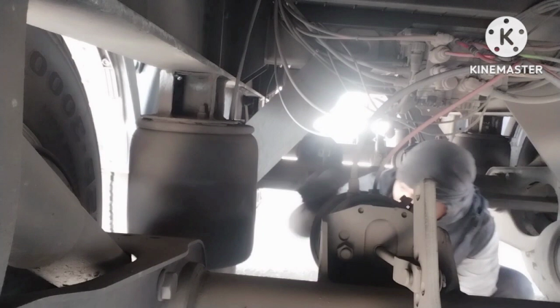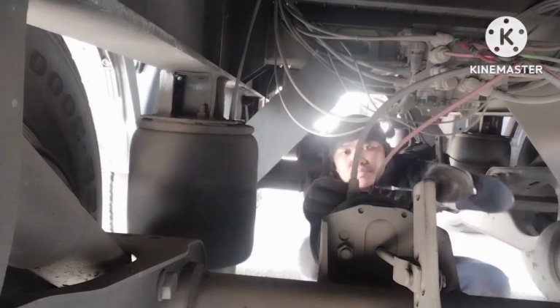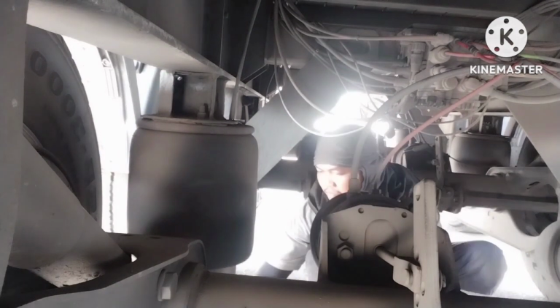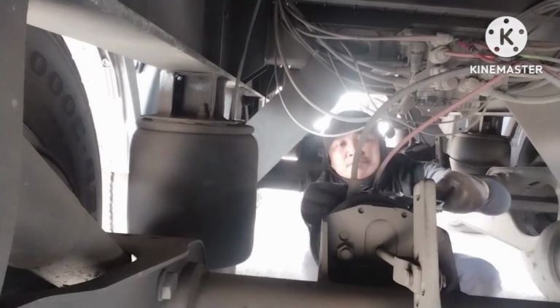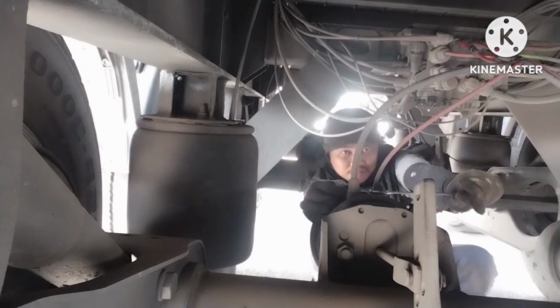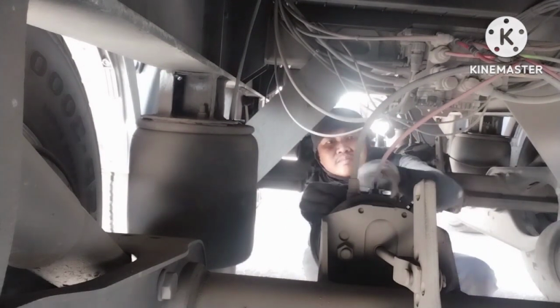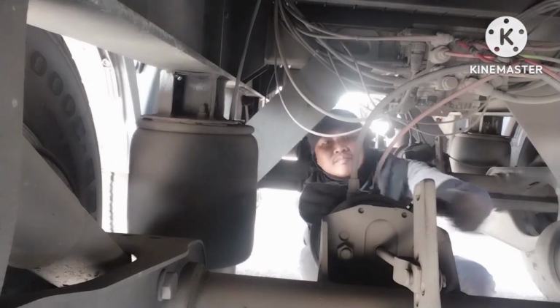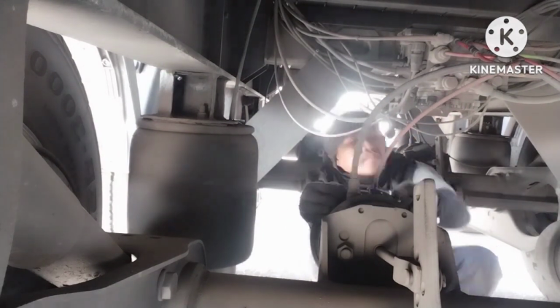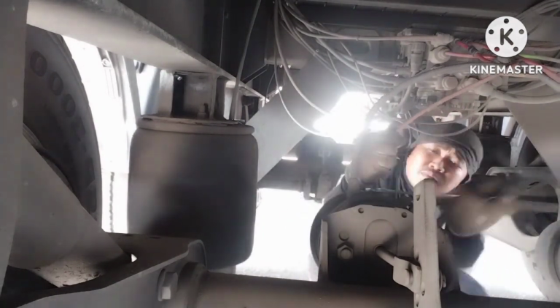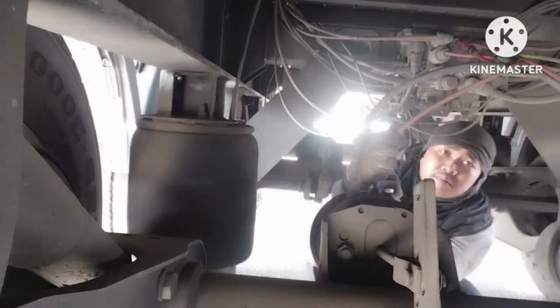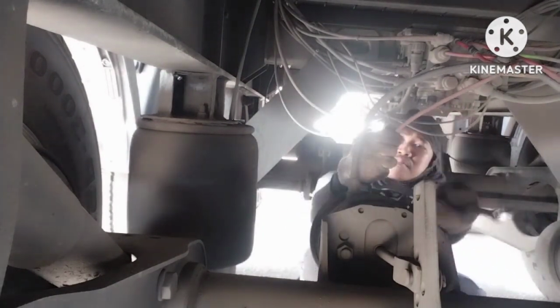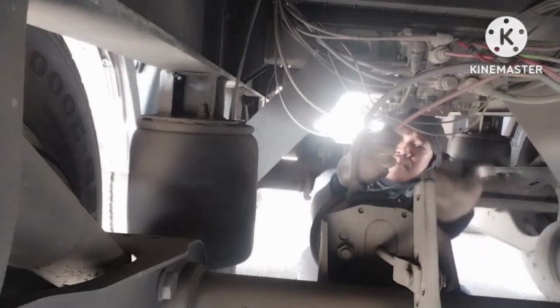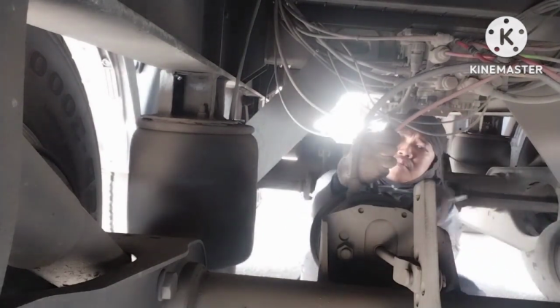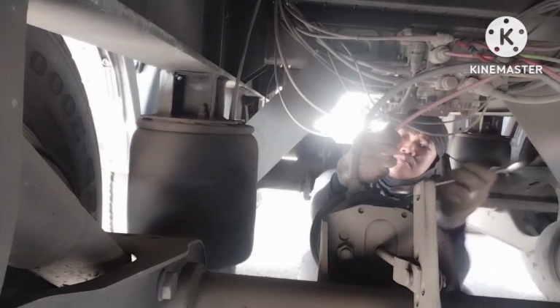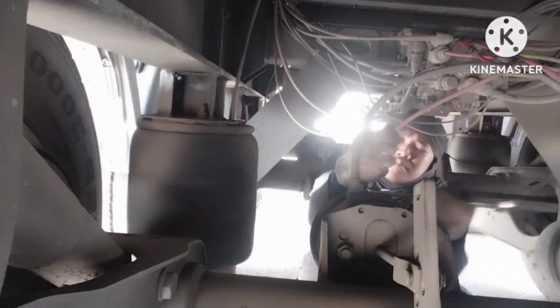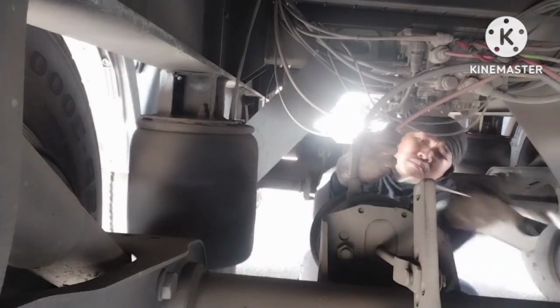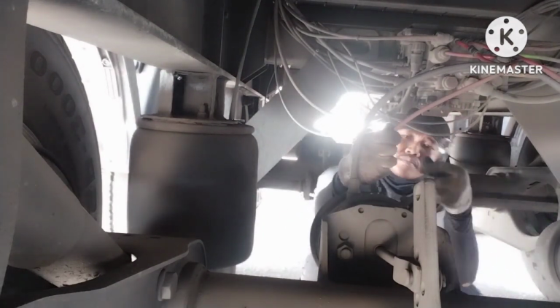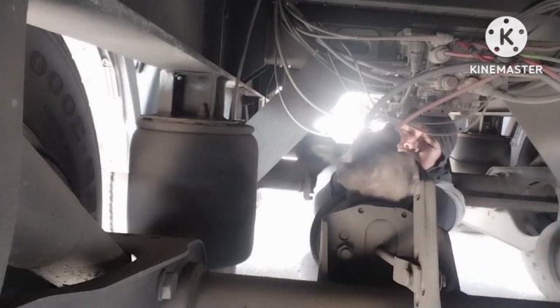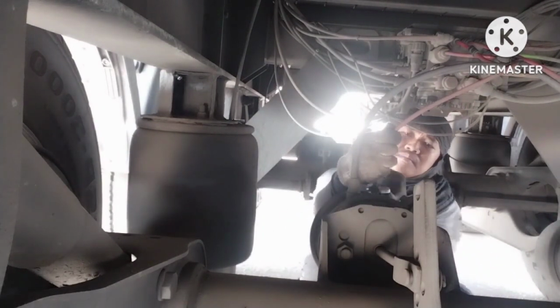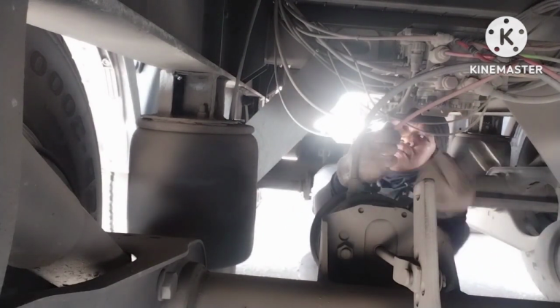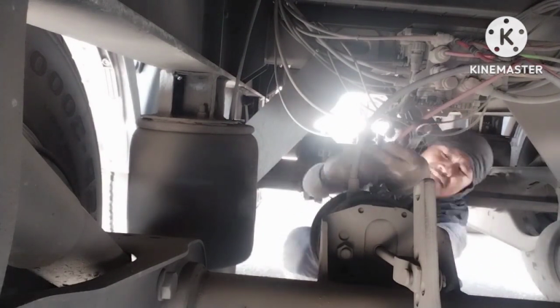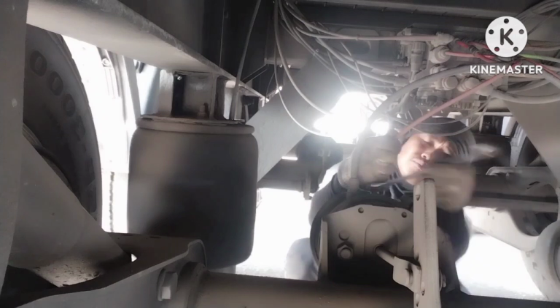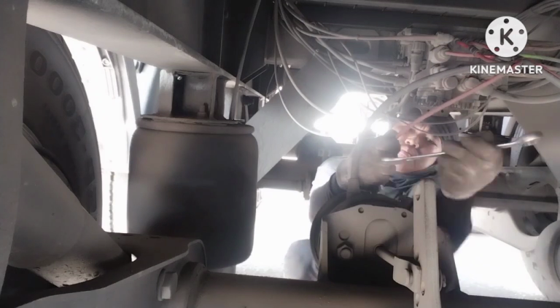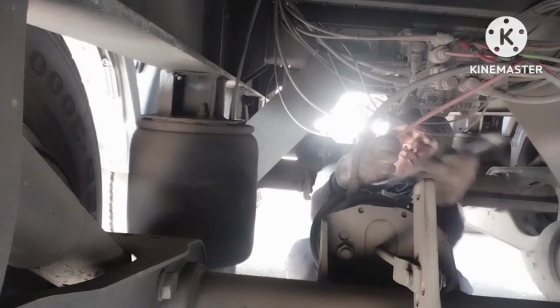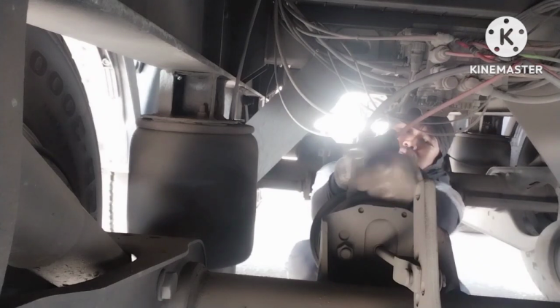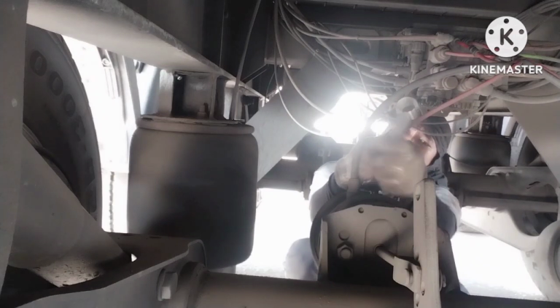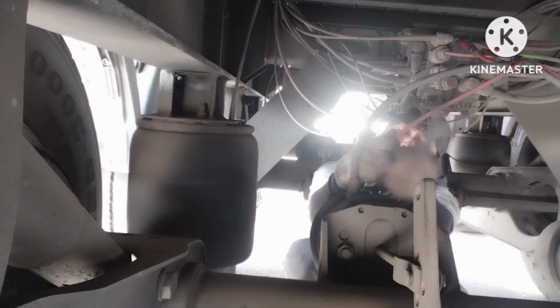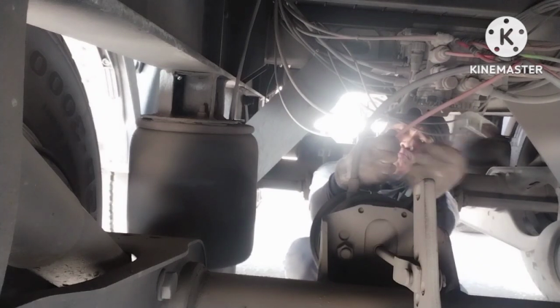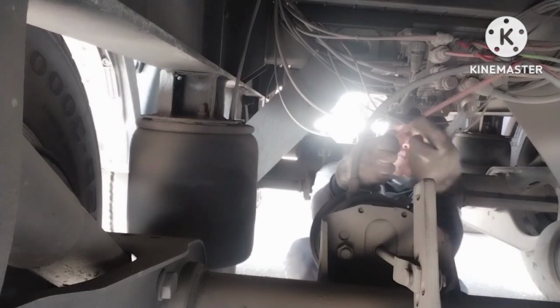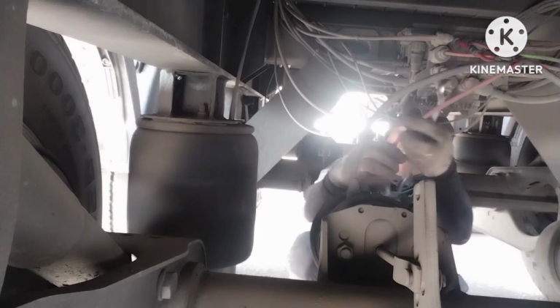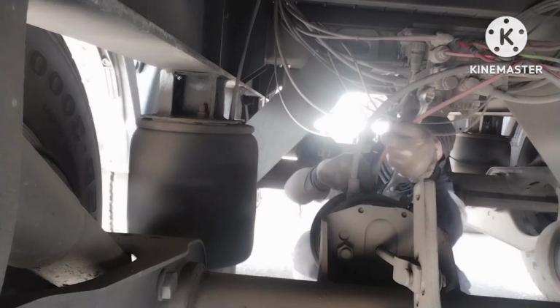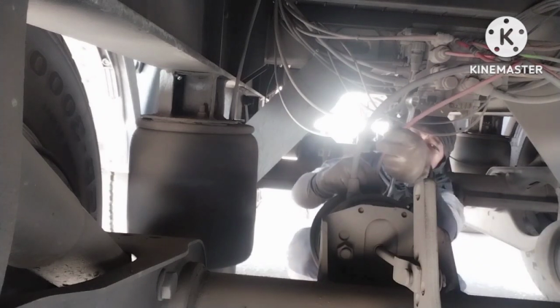Hello guys, ito naman ating trabaho guys. Mag-remove naman tayo ng brake booster guys sa trailer.